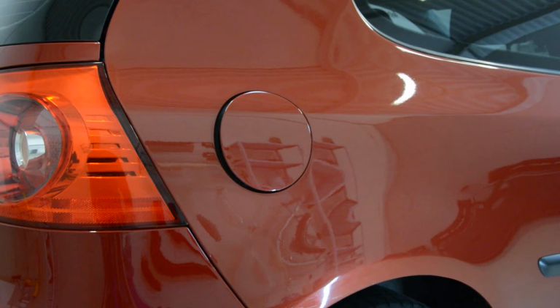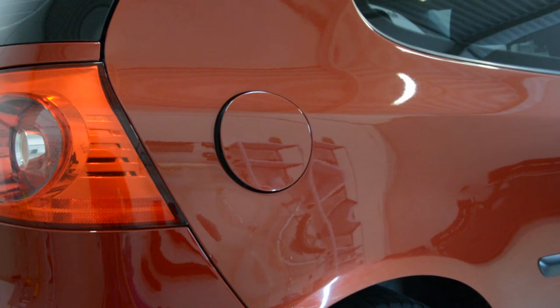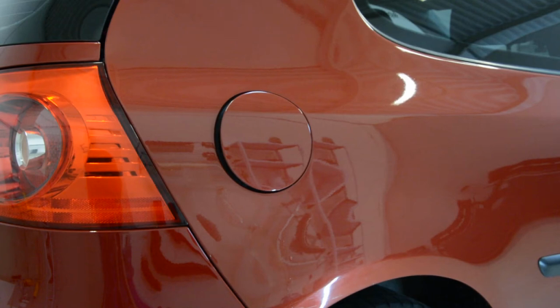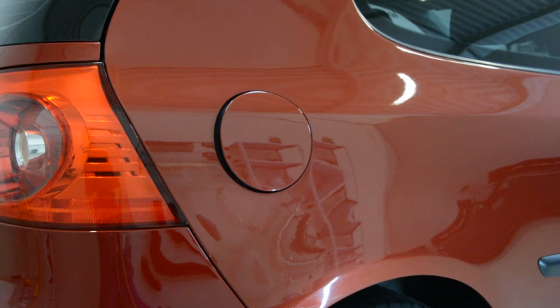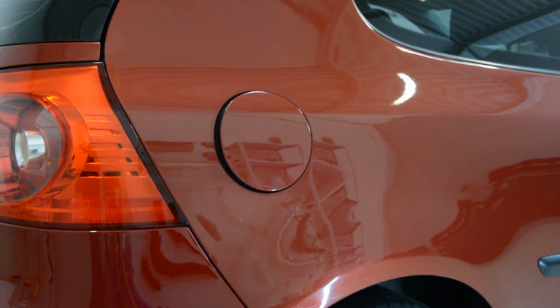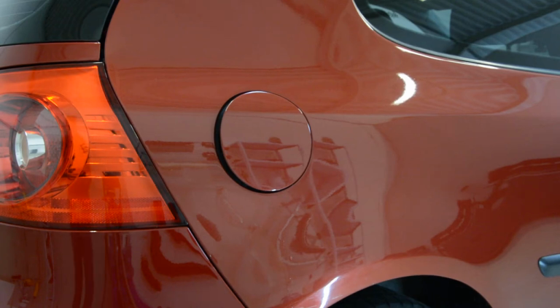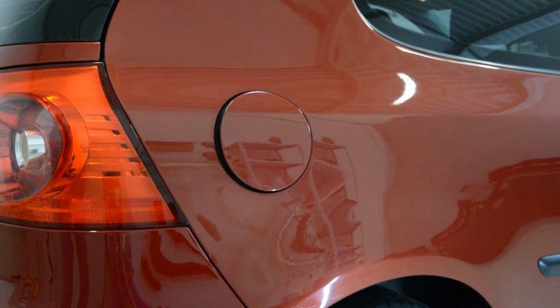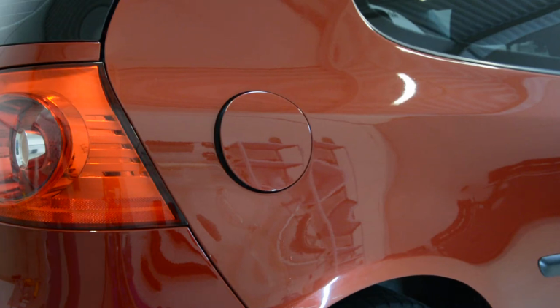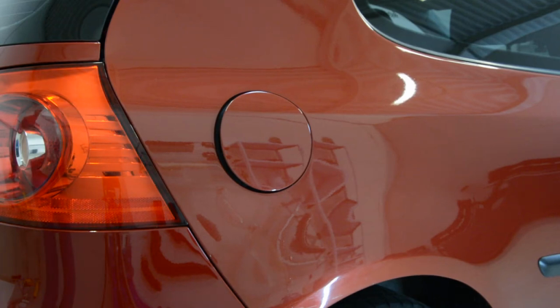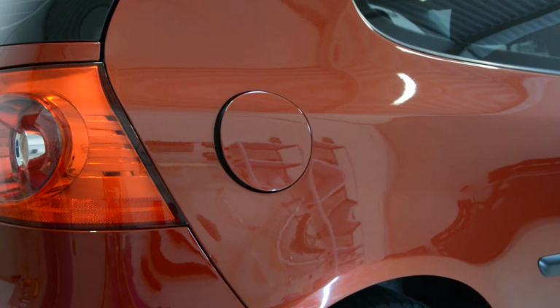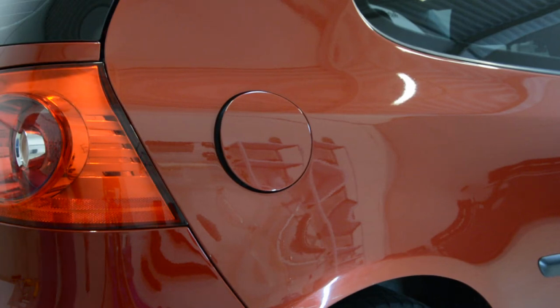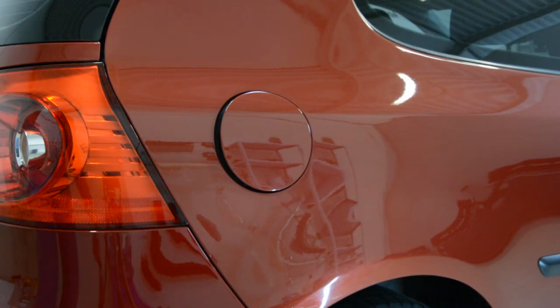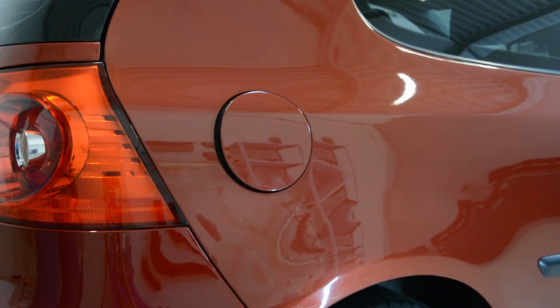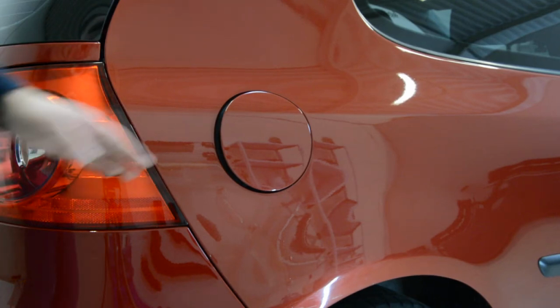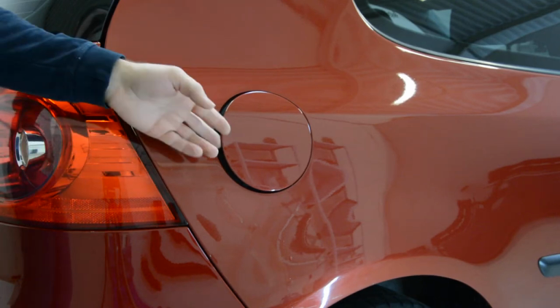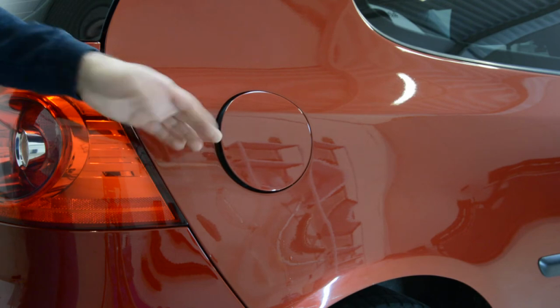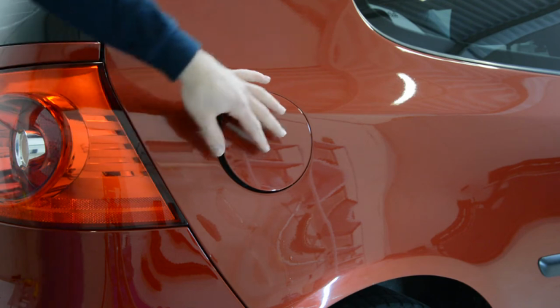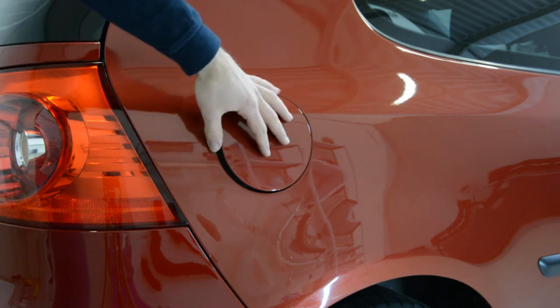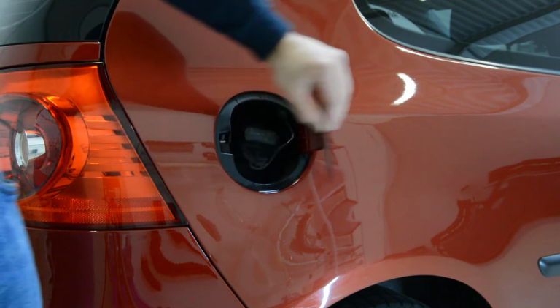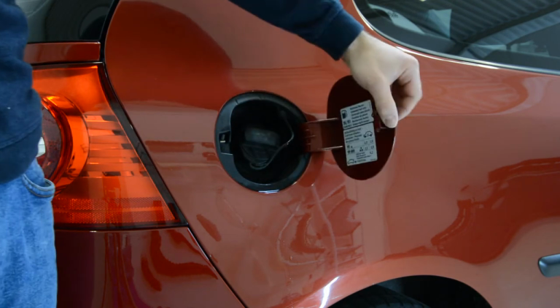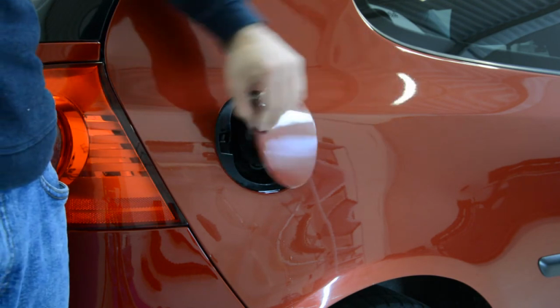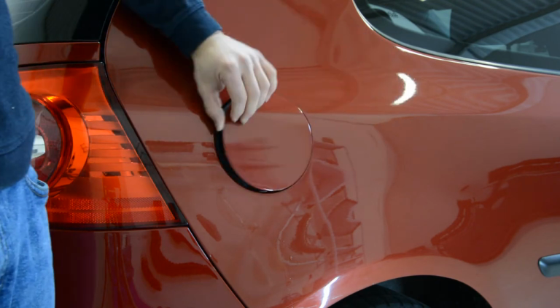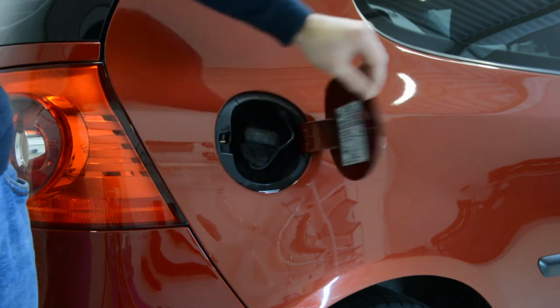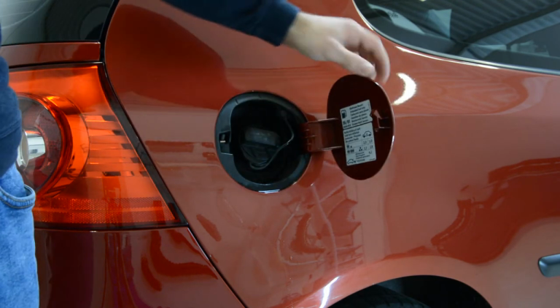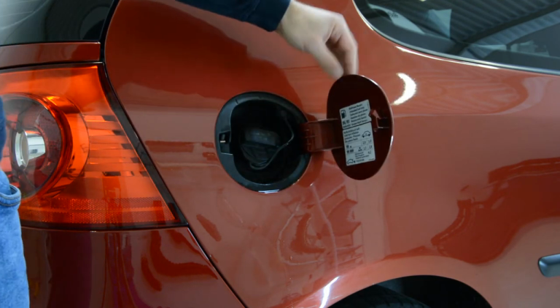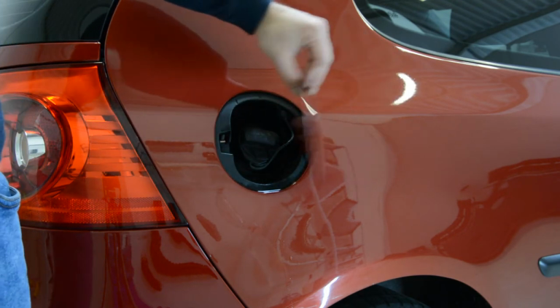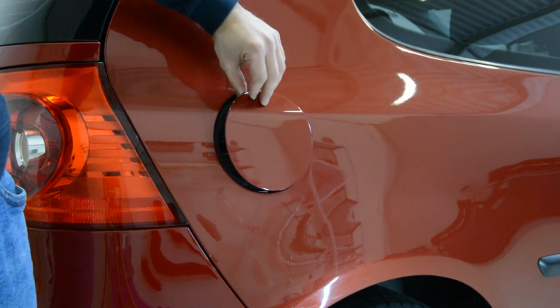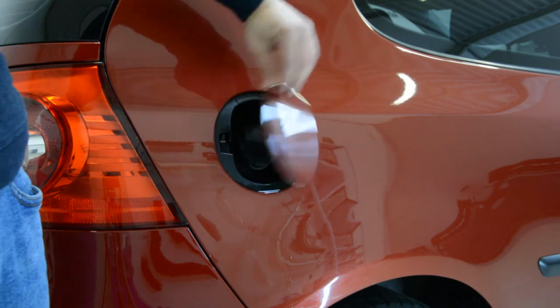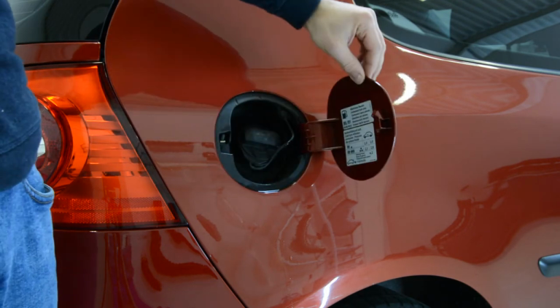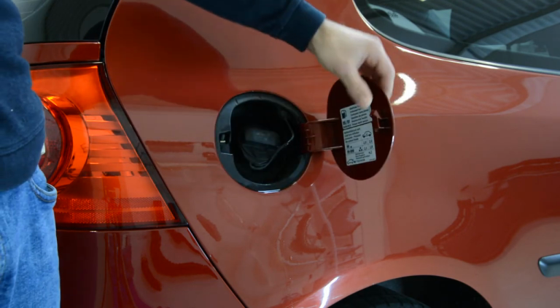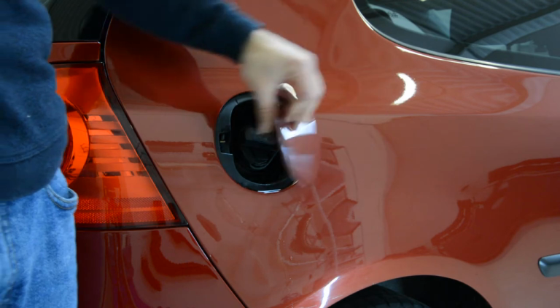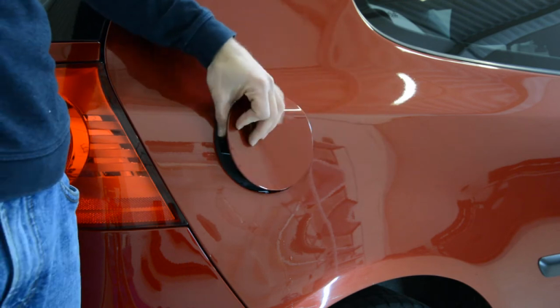Hello everyone! Today we have a Golf 5. We will remove this door from the fuel tank.